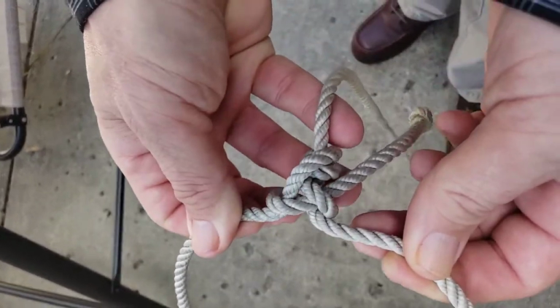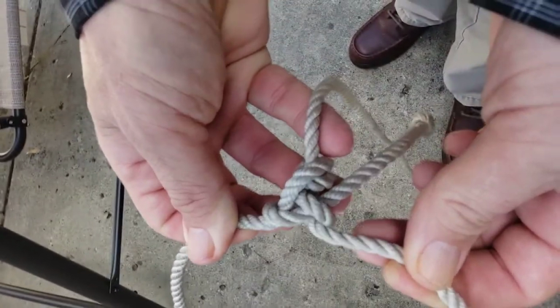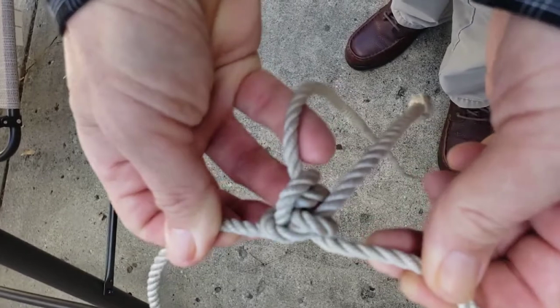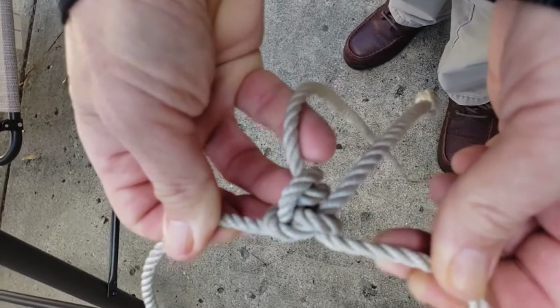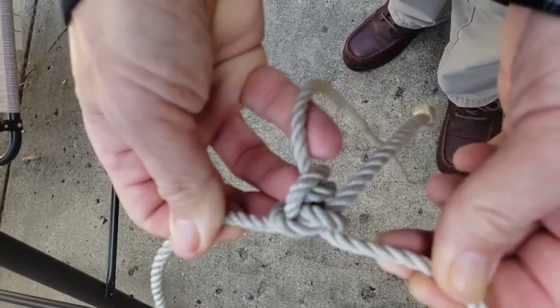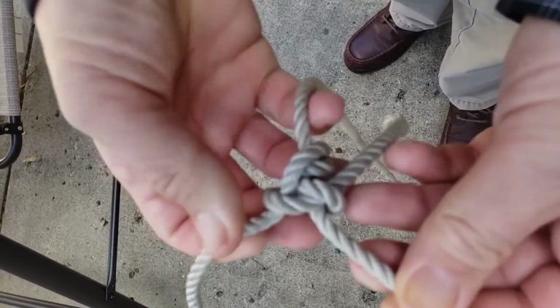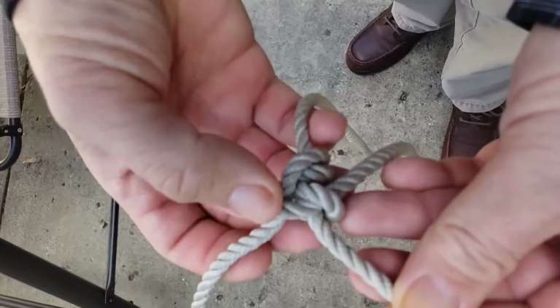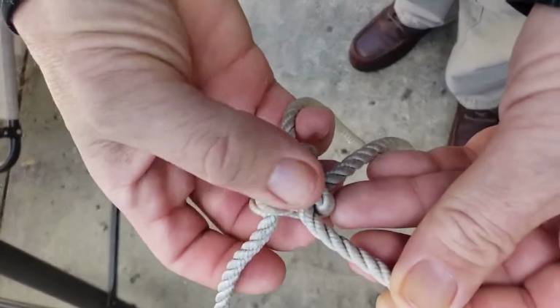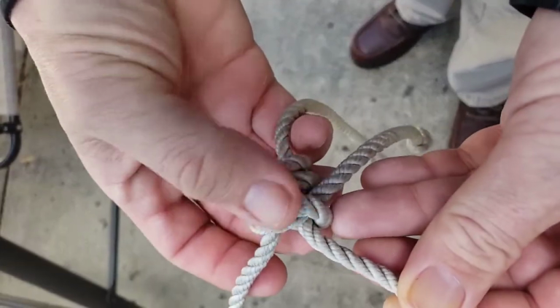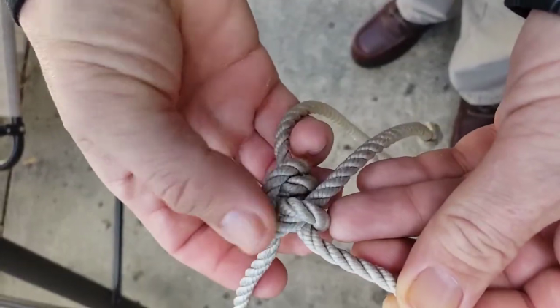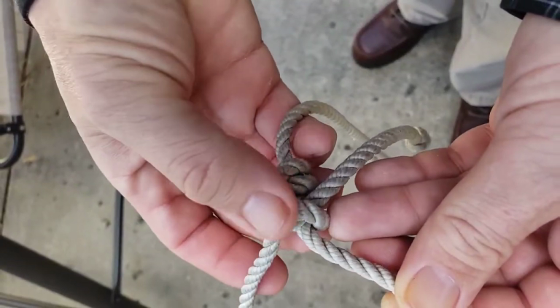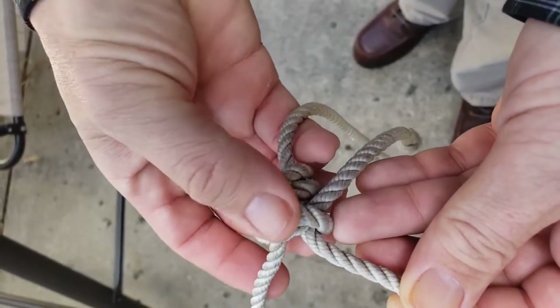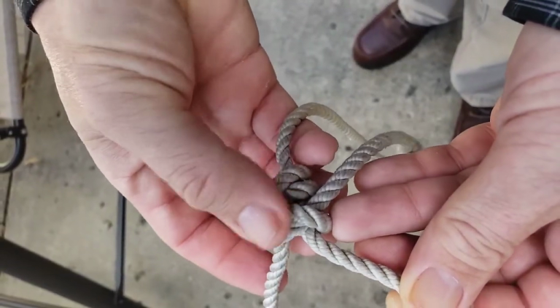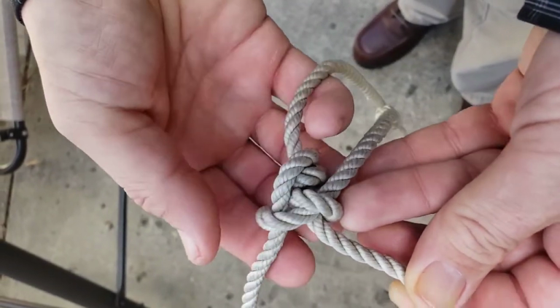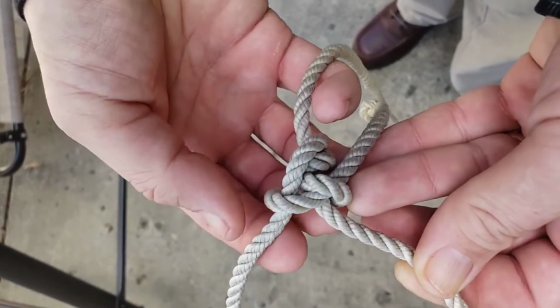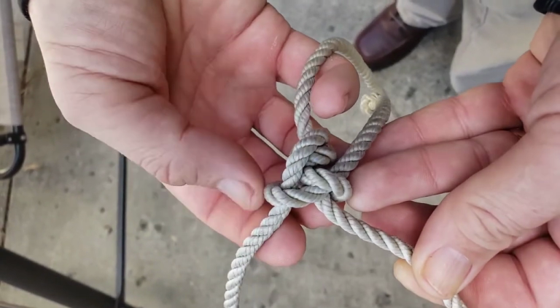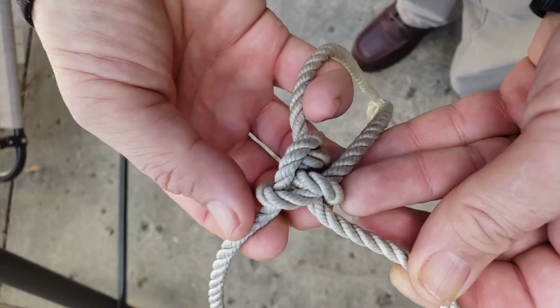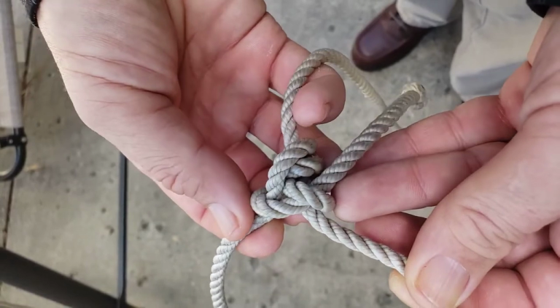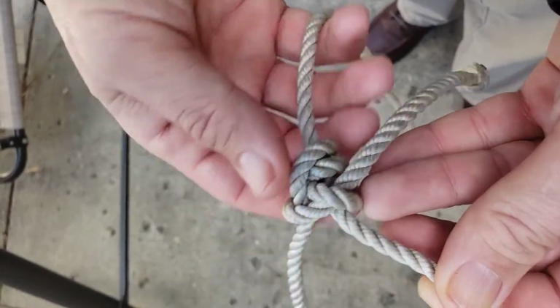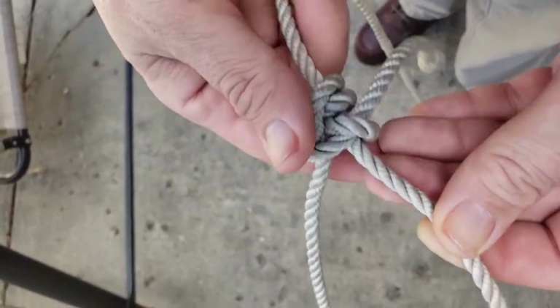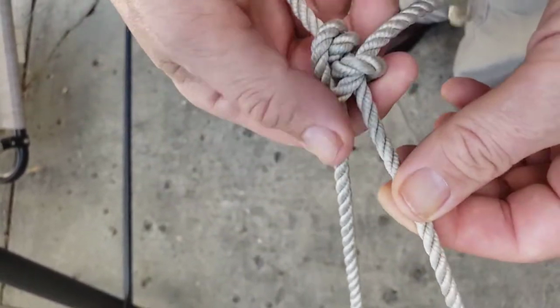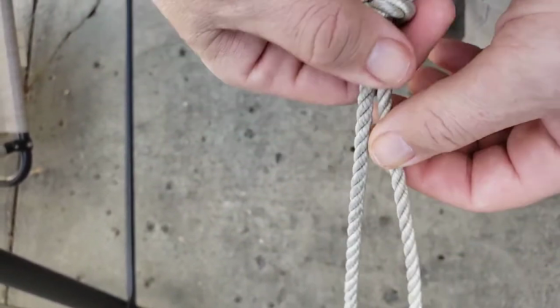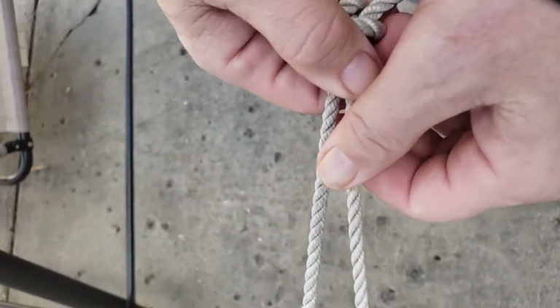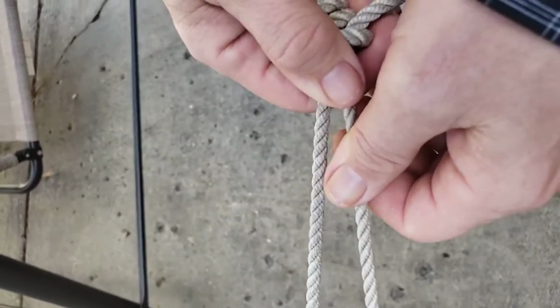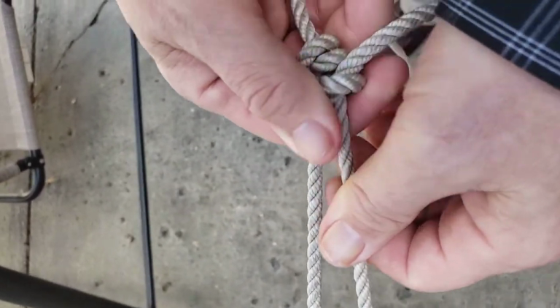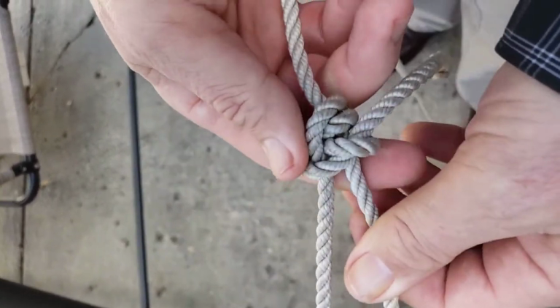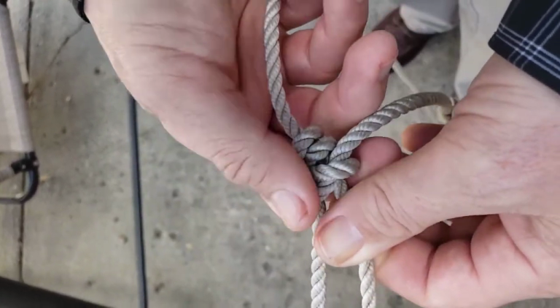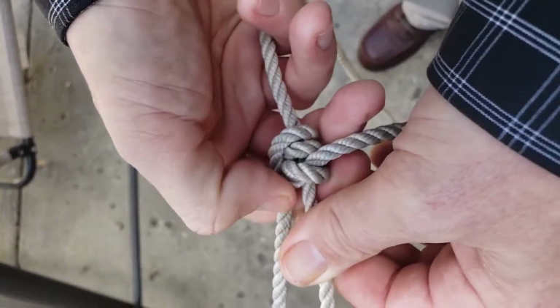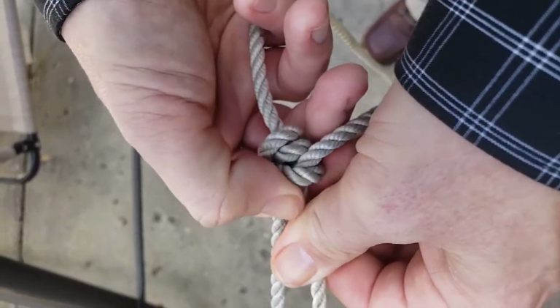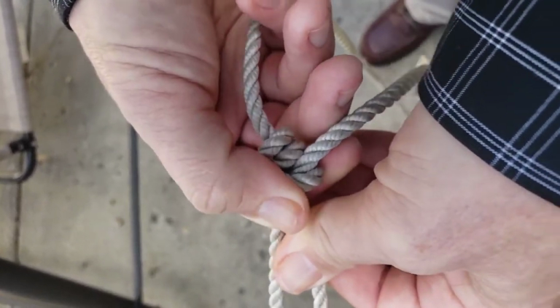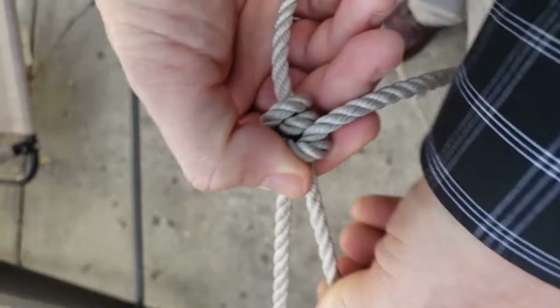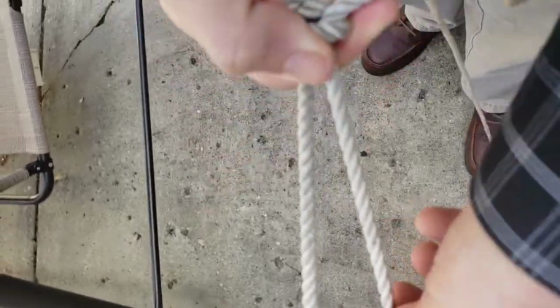One of the things that you have to watch out for with that particular knot: if you're tying it around something very big and wide, you can see that this kind of breaks down this part right here, and it doesn't work then as well. So for tying around something wide, you probably want to use something different.